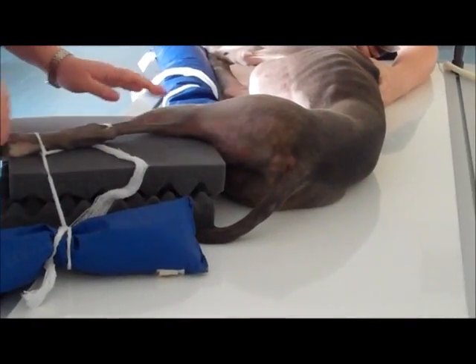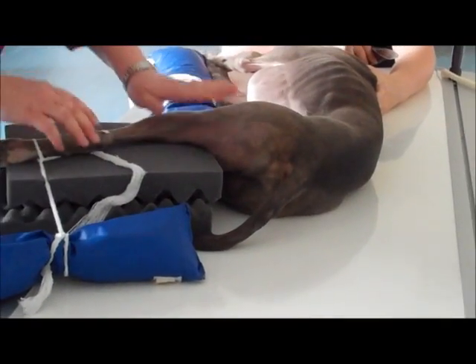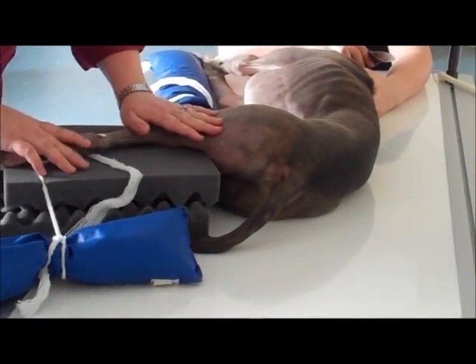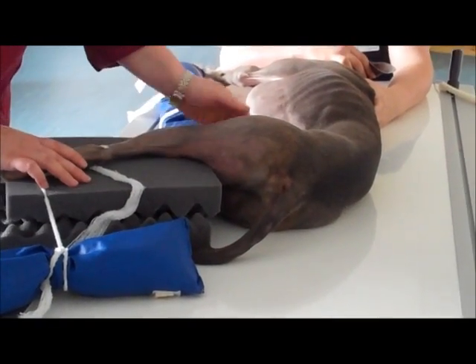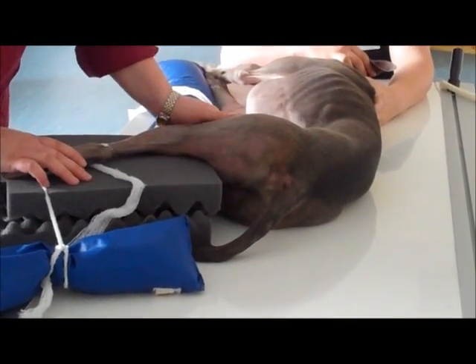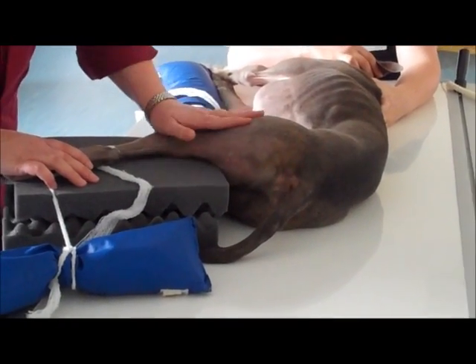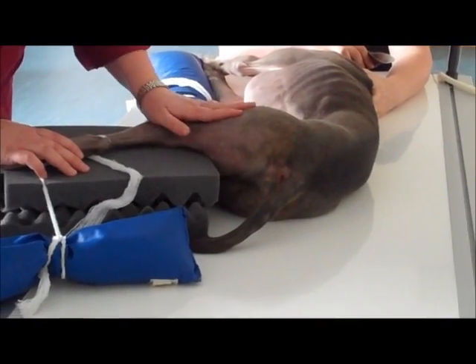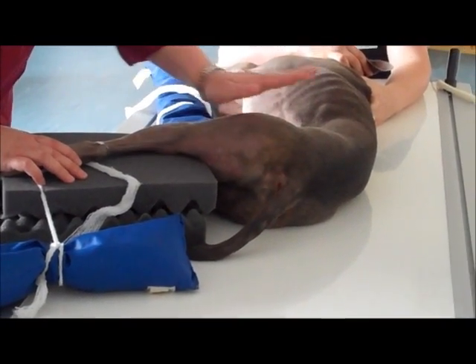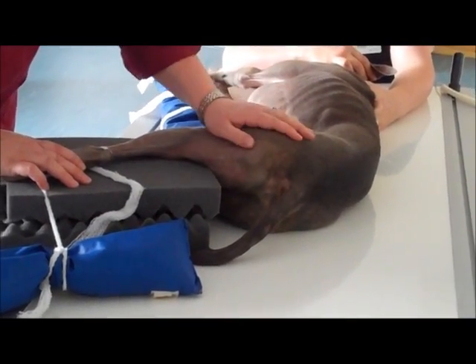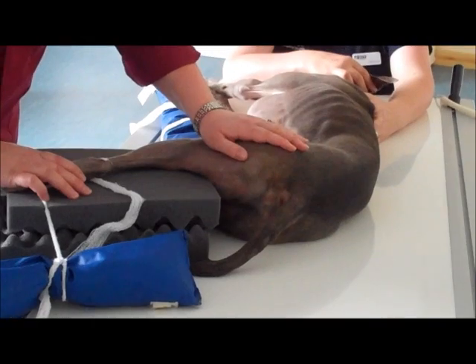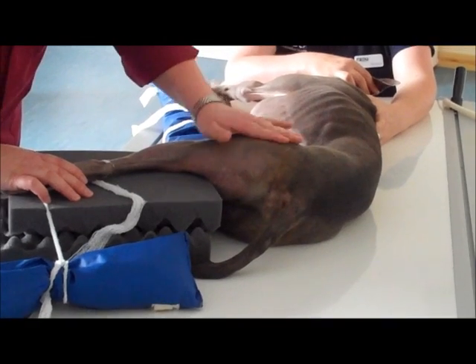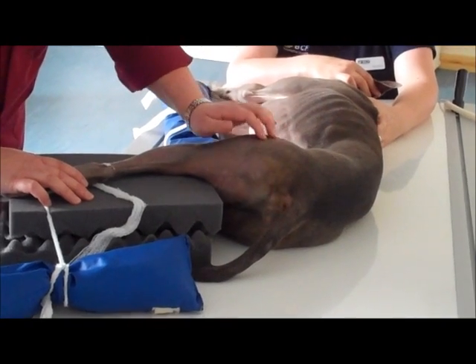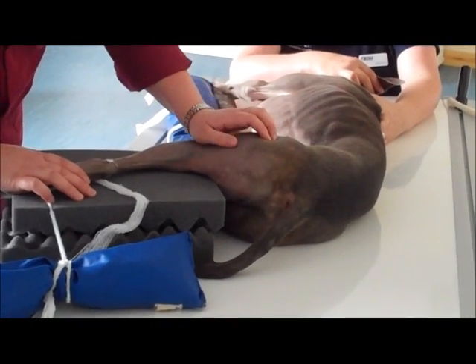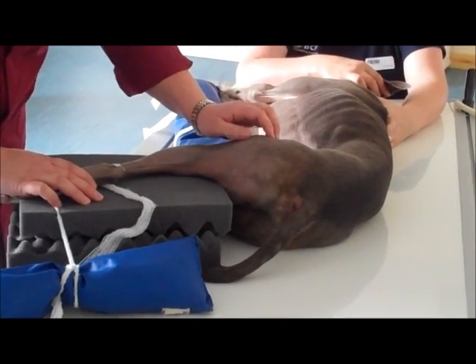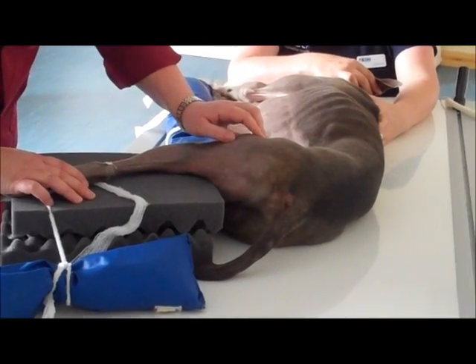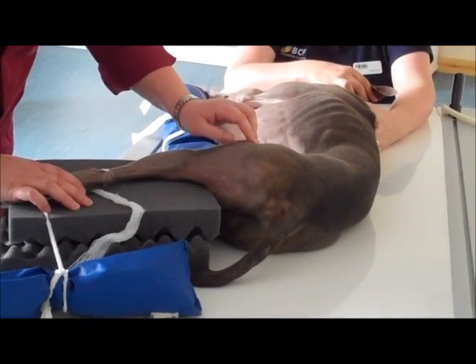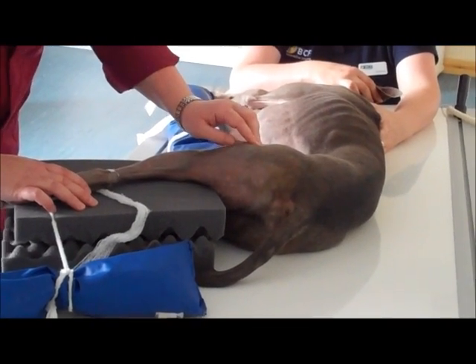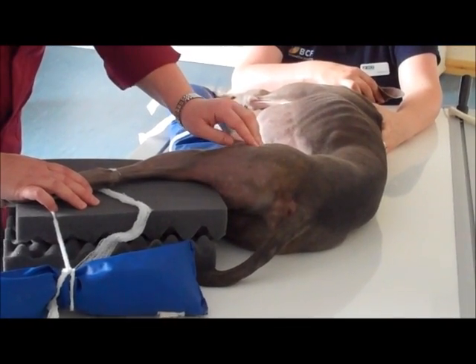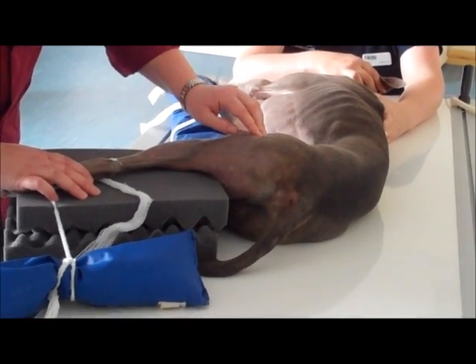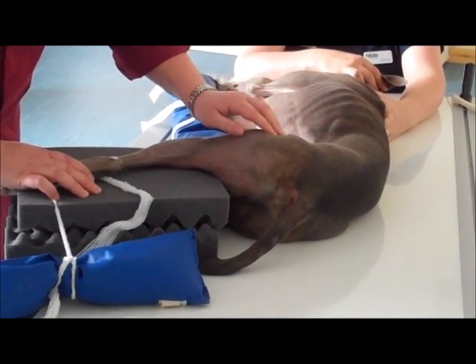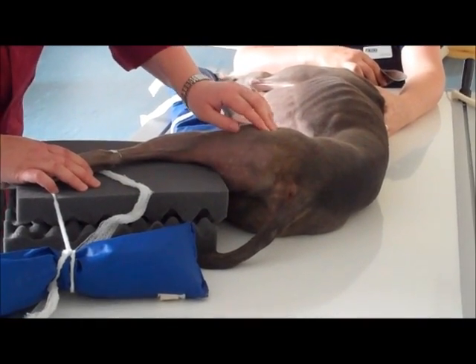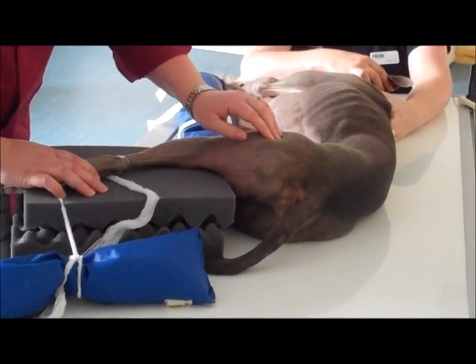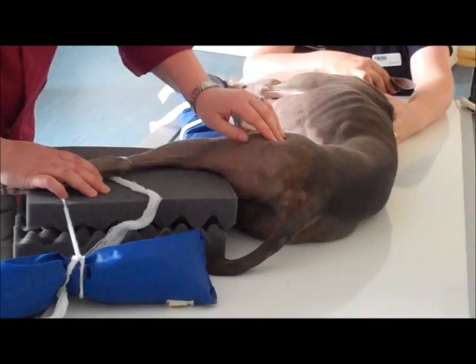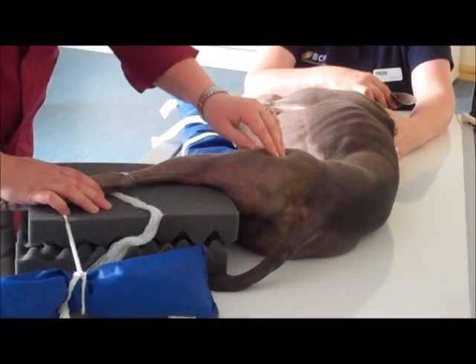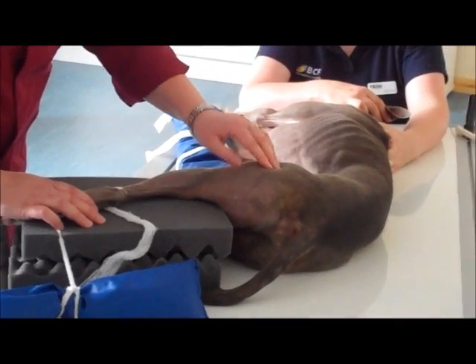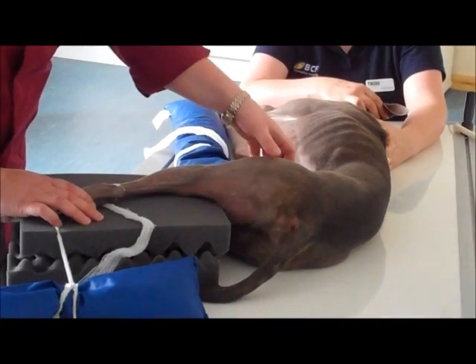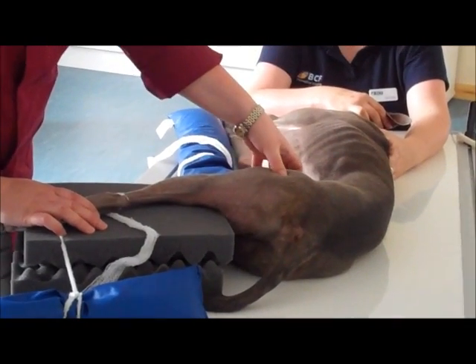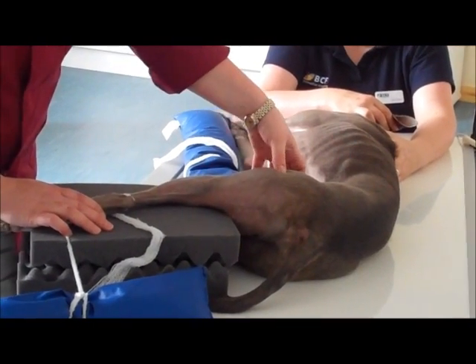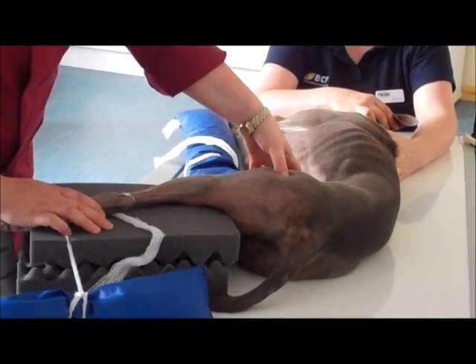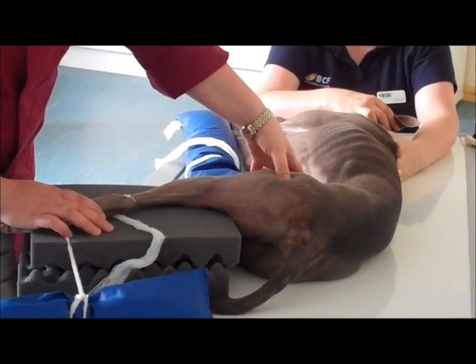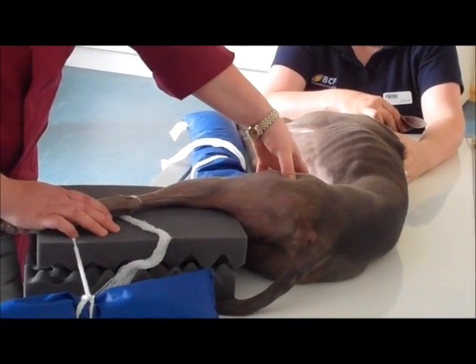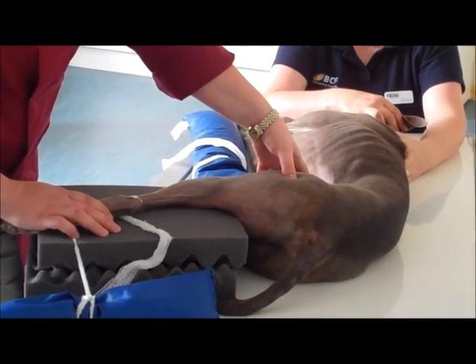We can now collimate and place the centre of our beam exactly where we want it to be — that's usually at the level of the coxofemoral joint, which you can palpate on the lateral aspect here.